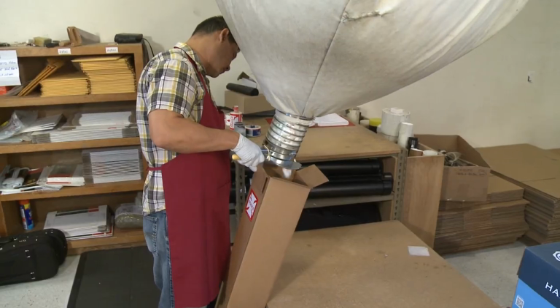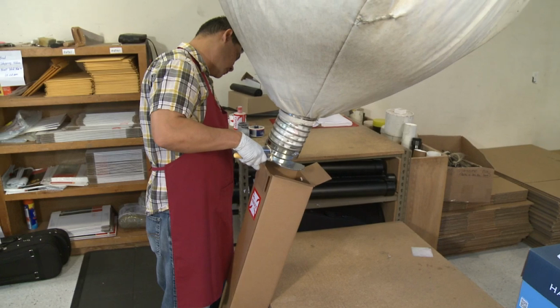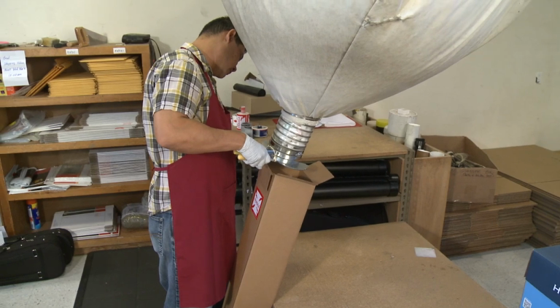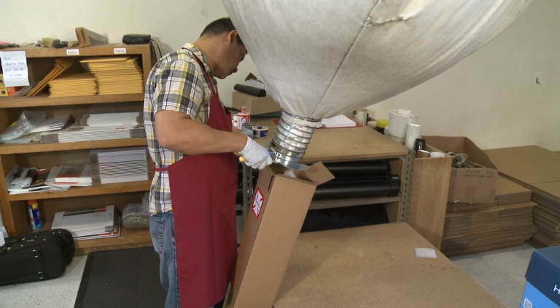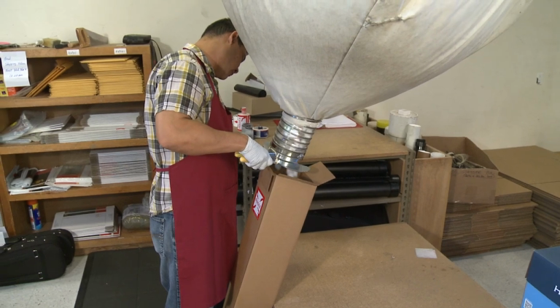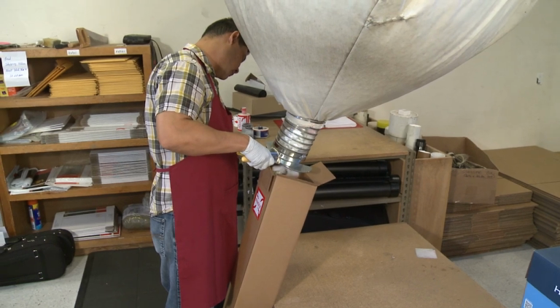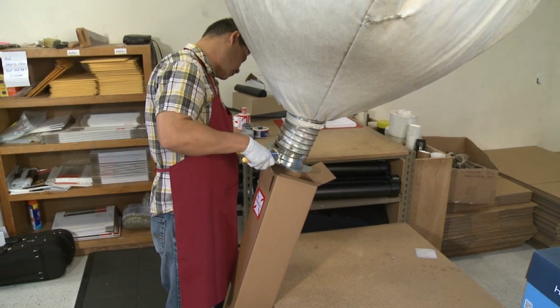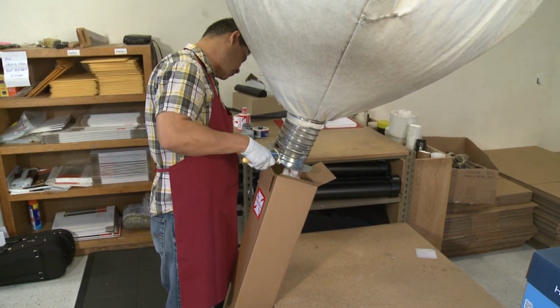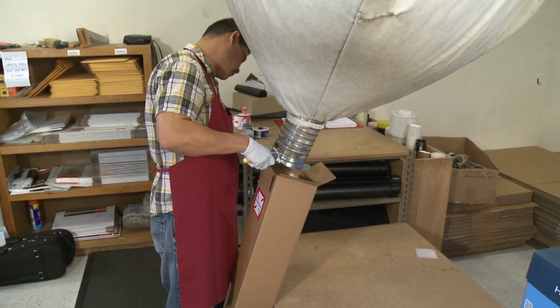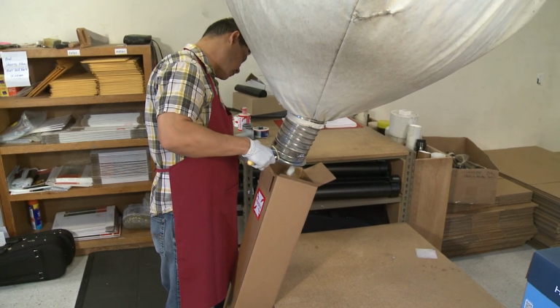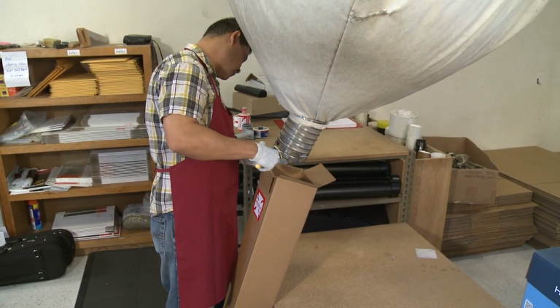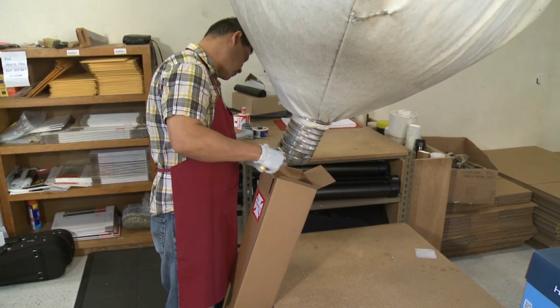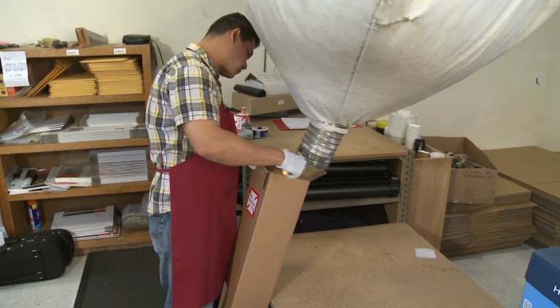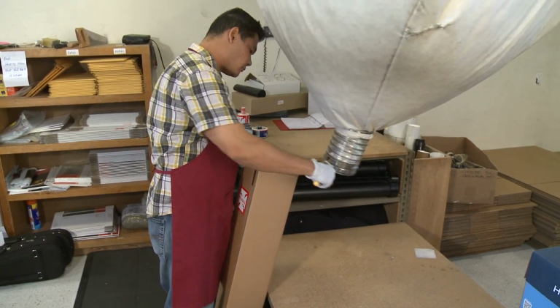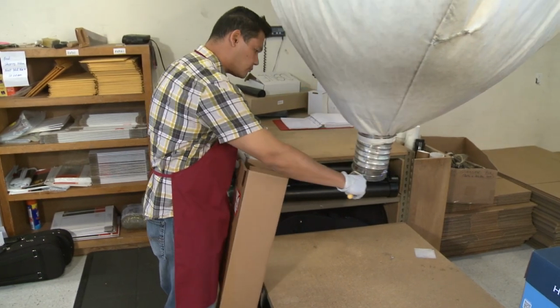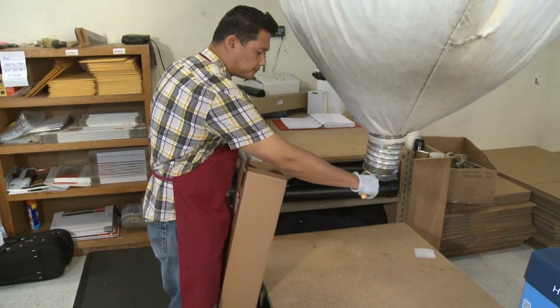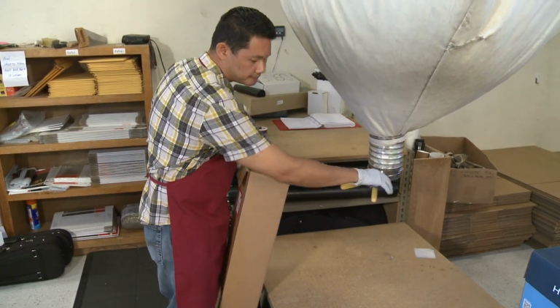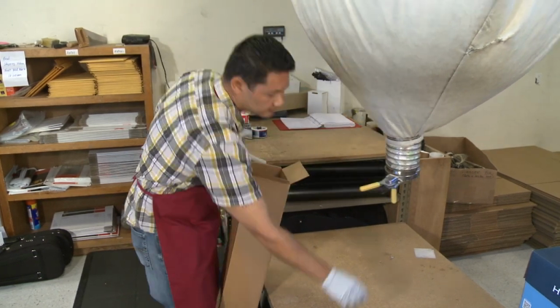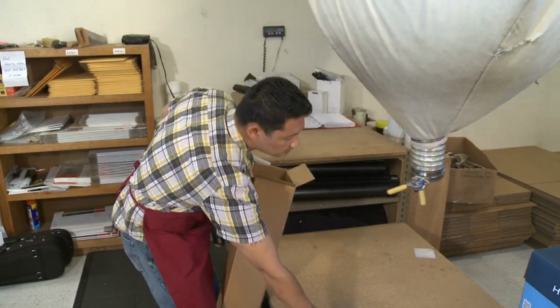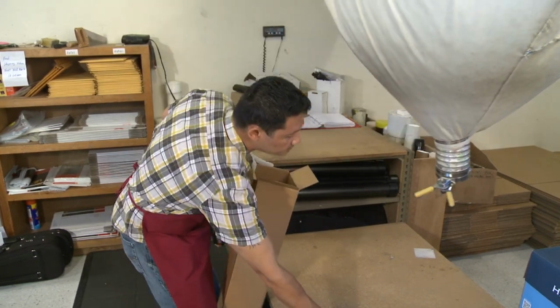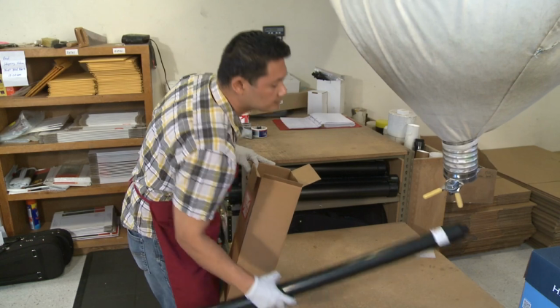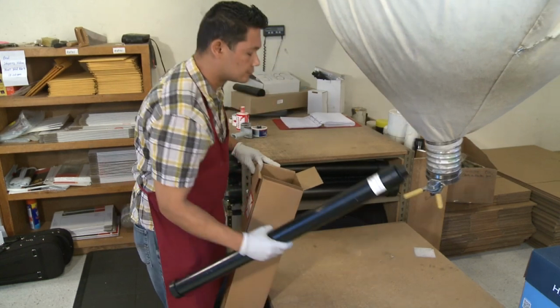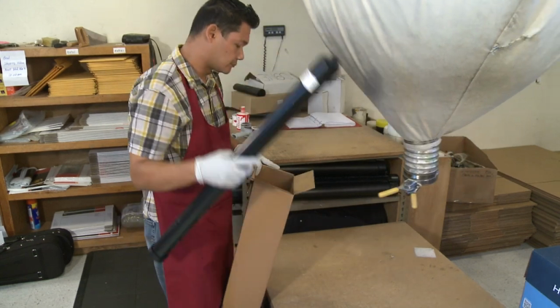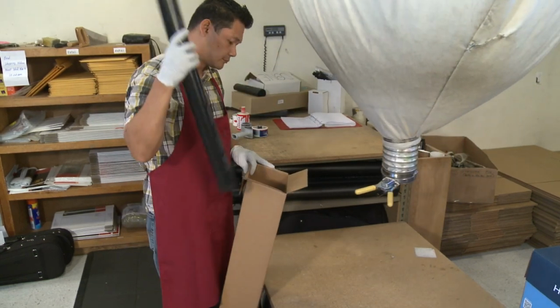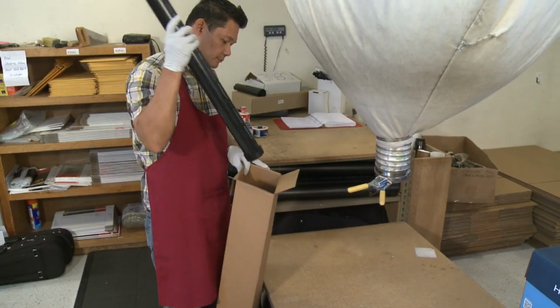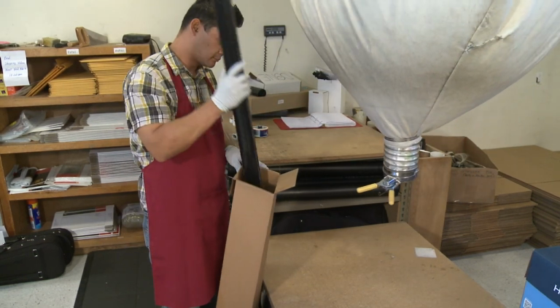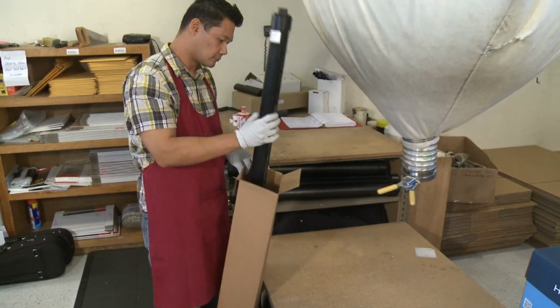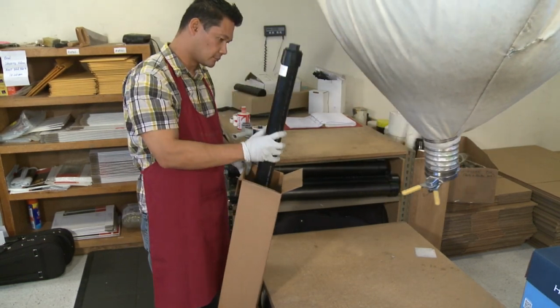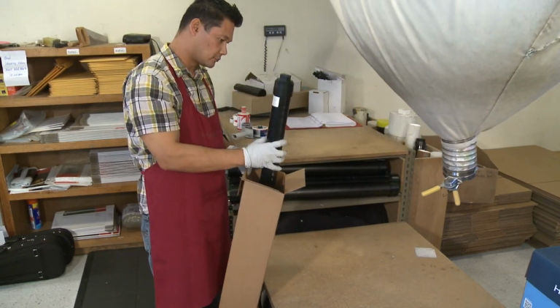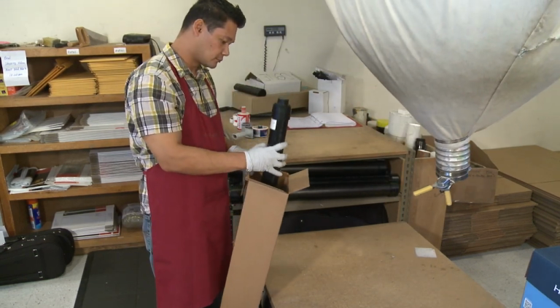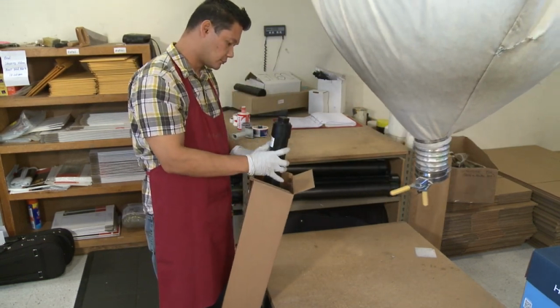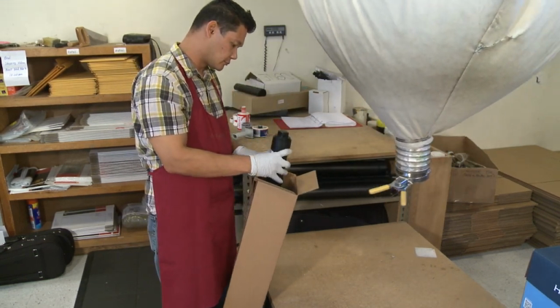Add a few inches of Styrofoam packing peanuts to the bottom of the box. Now put the bow shipping tube in the box and surround it completely with more peanuts.